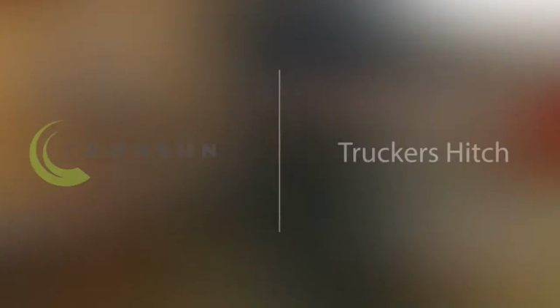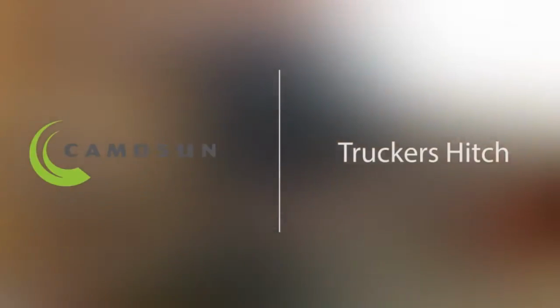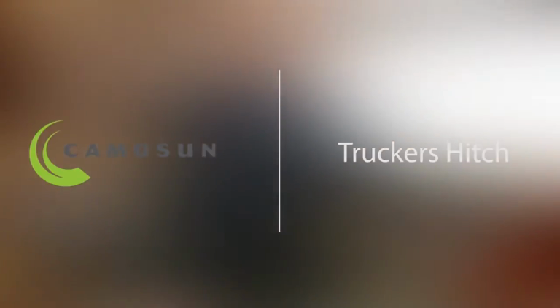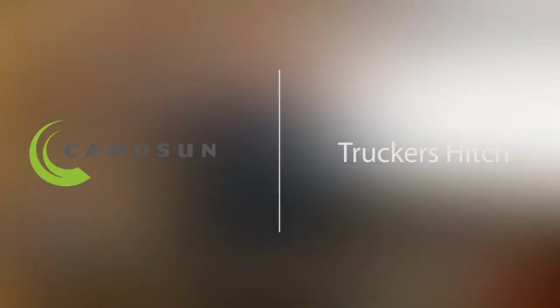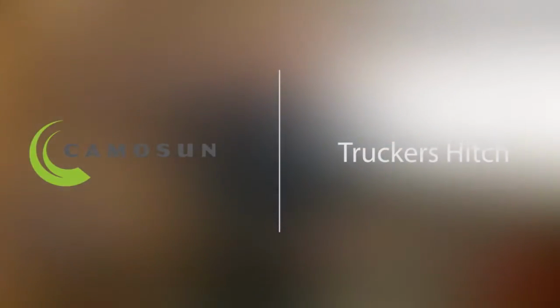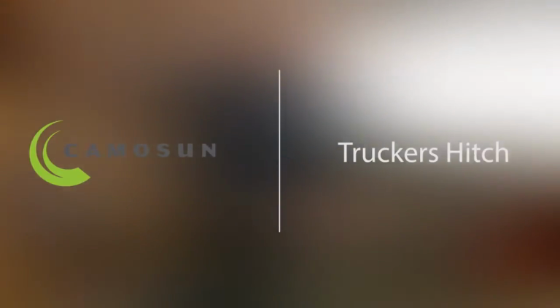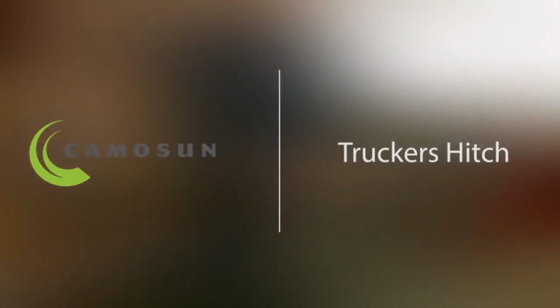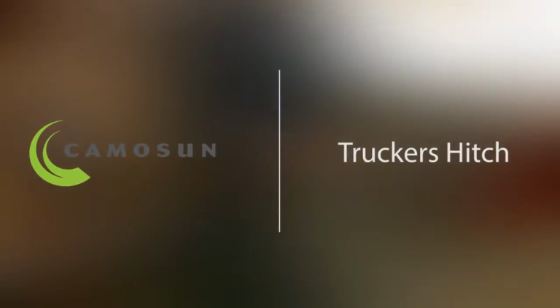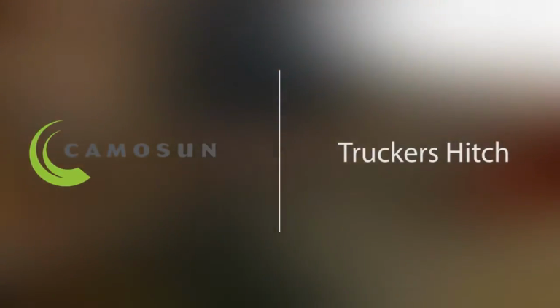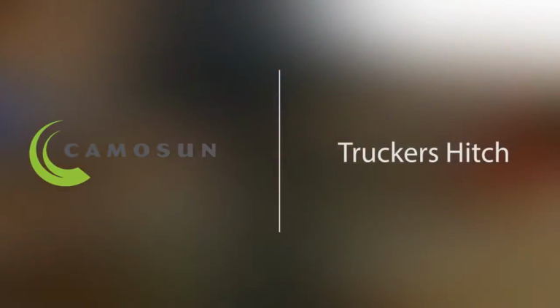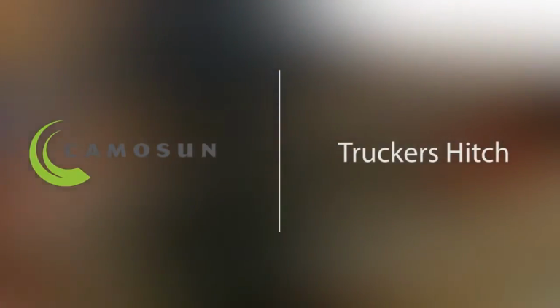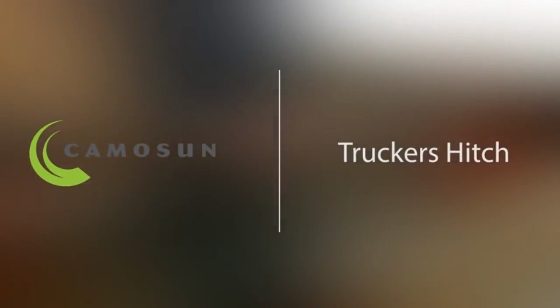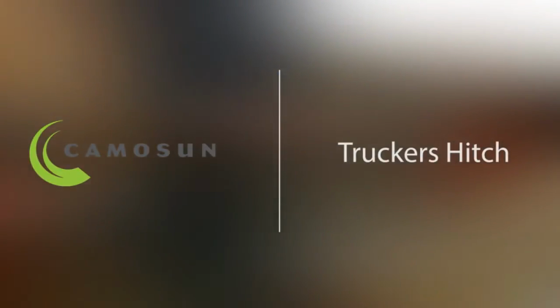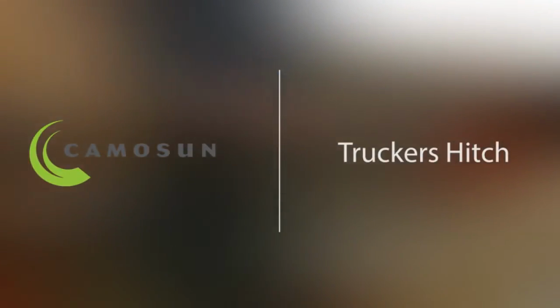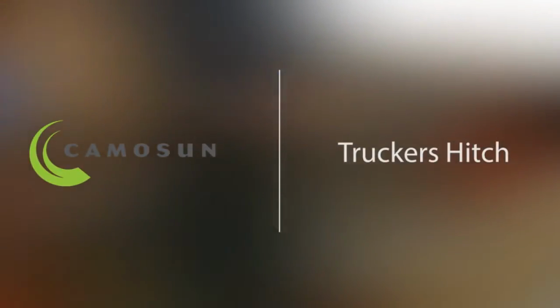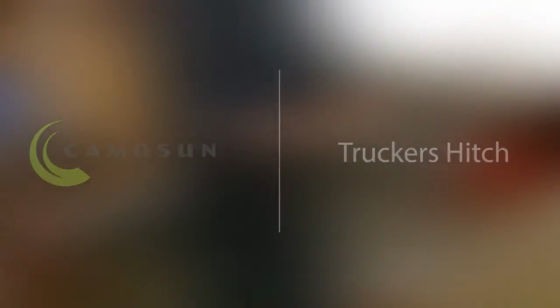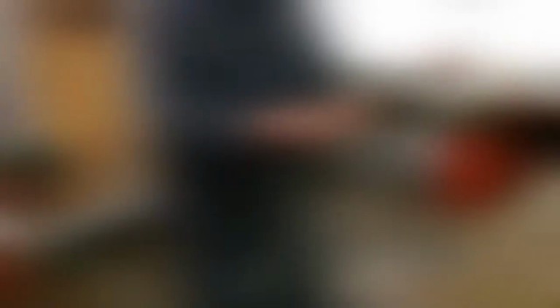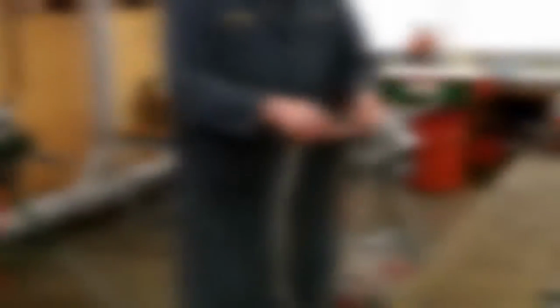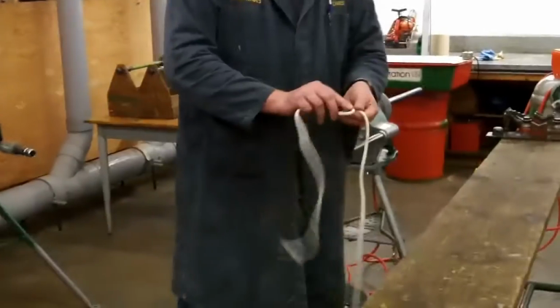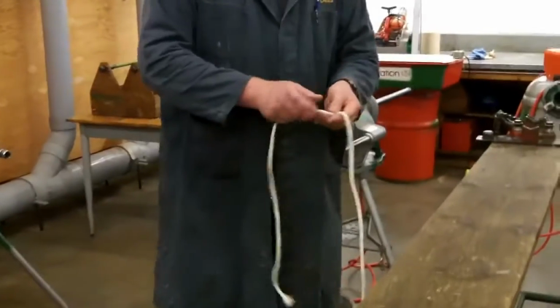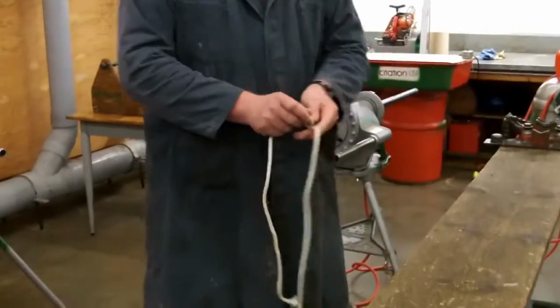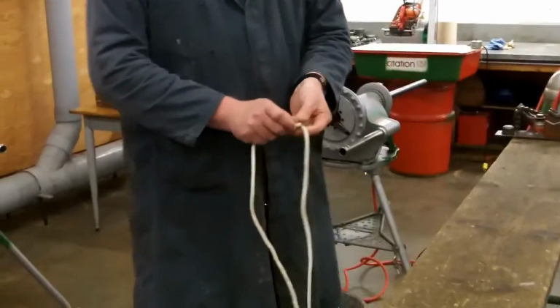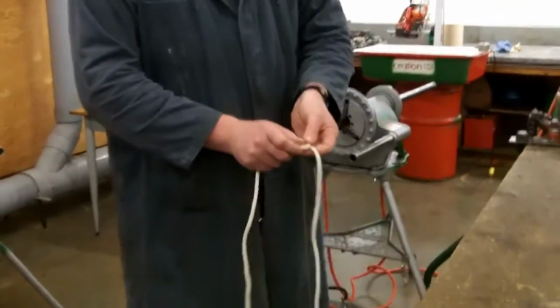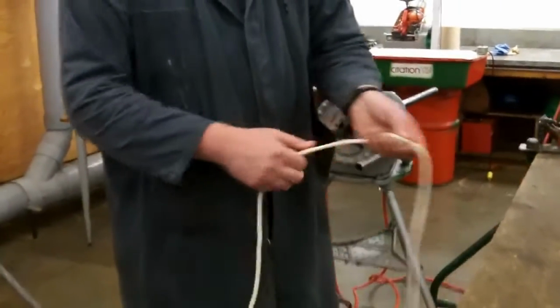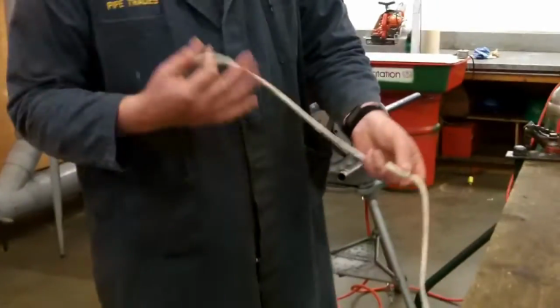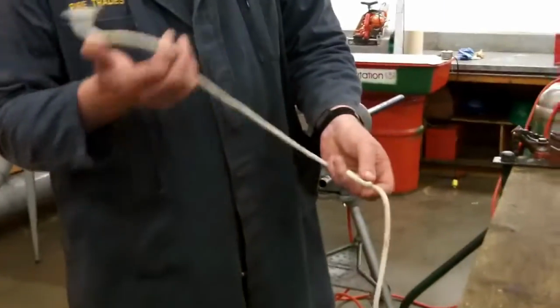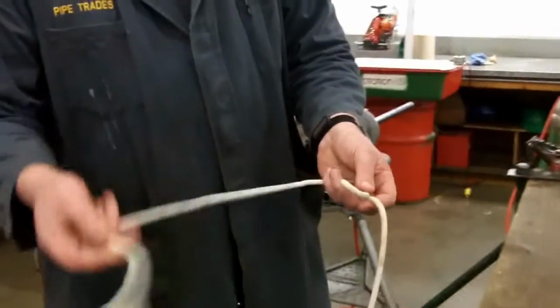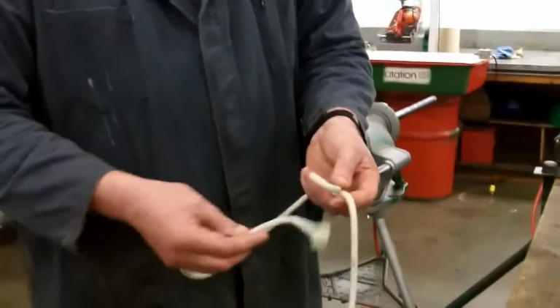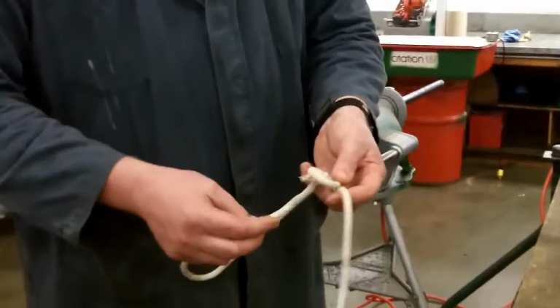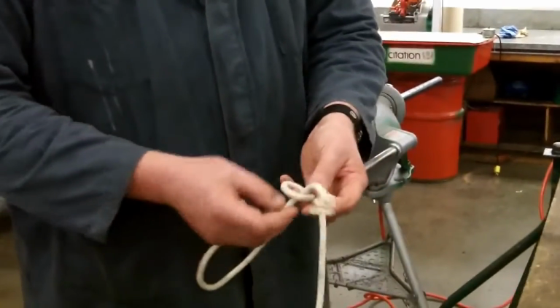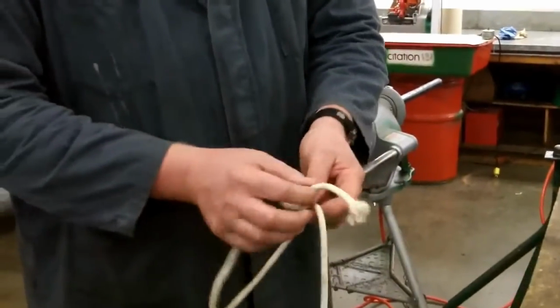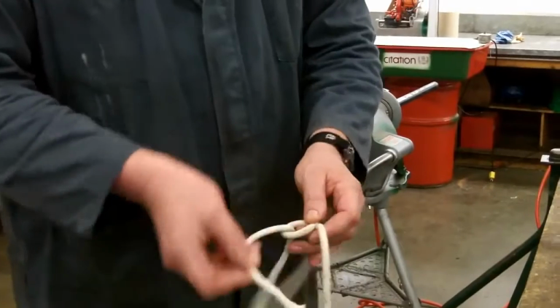Our next video that we're going to be shooting is the trucker's hitch. The easiest way for us to start out the trucker's hitch, when you're doing your notch test, is to tie a bowline to begin with.